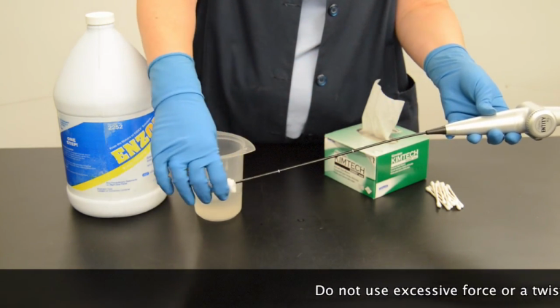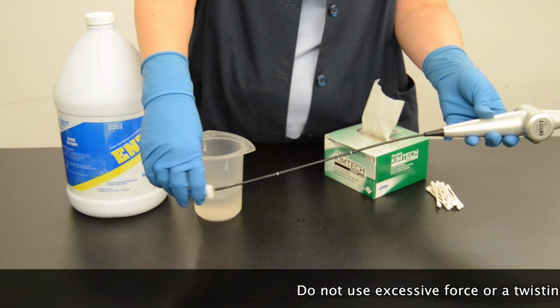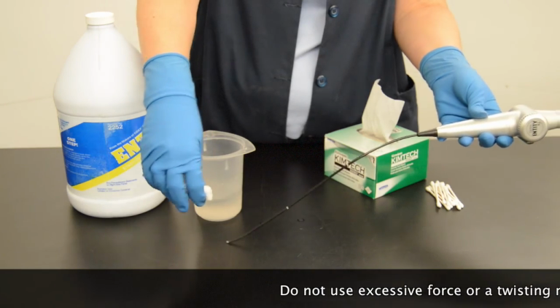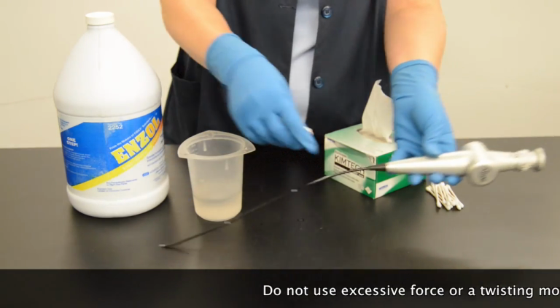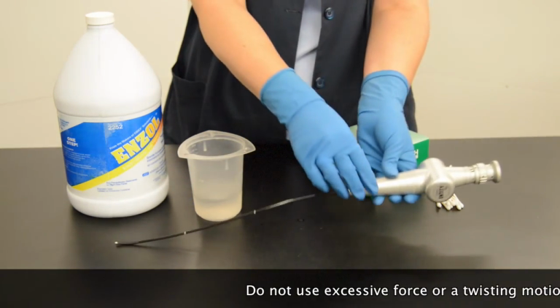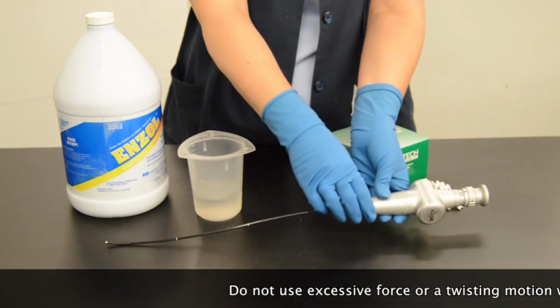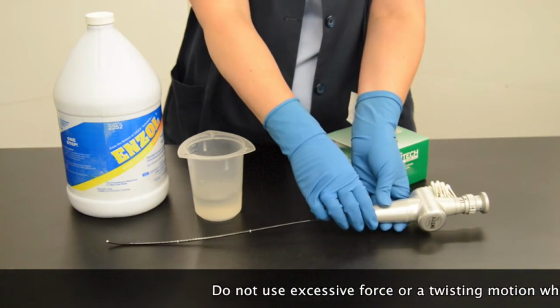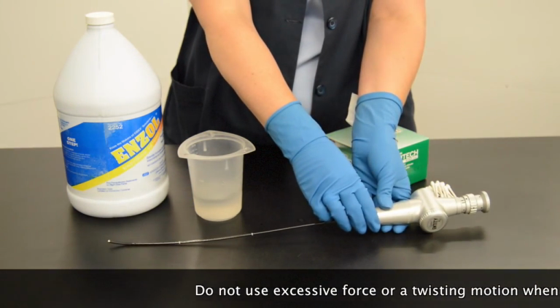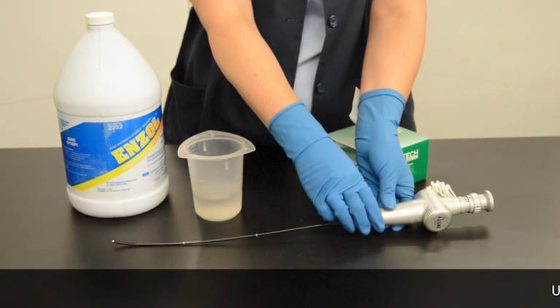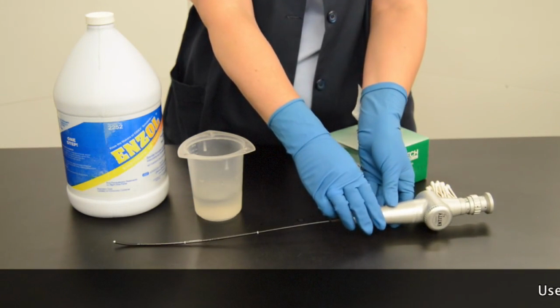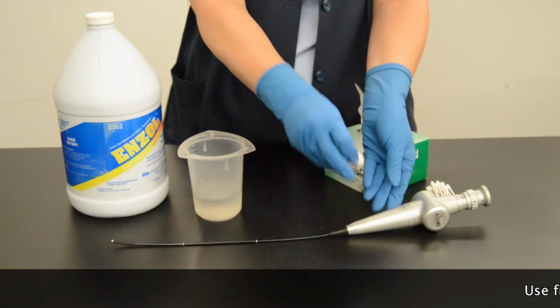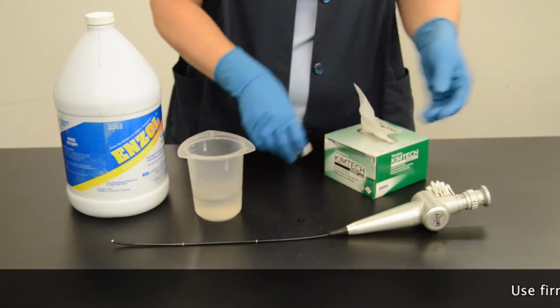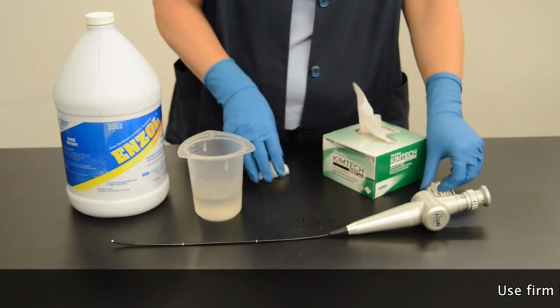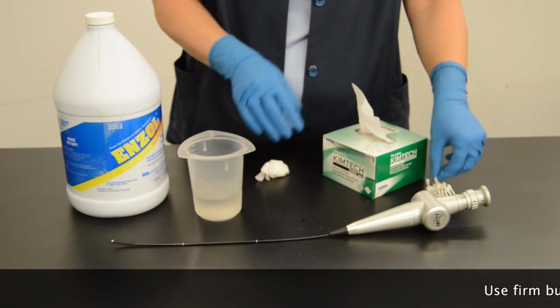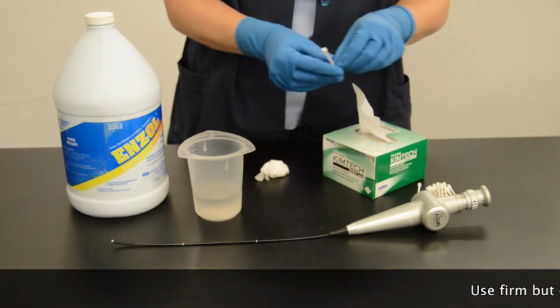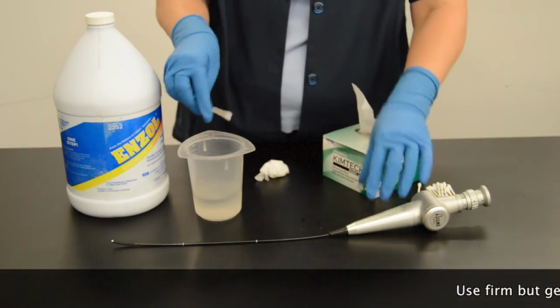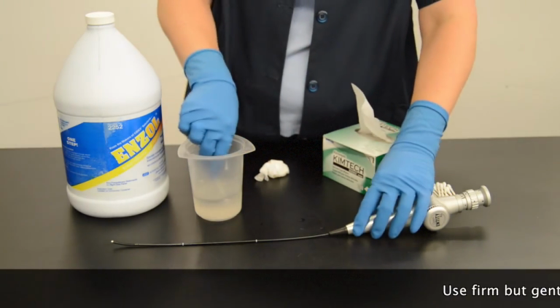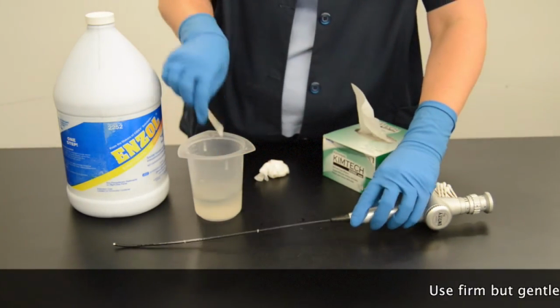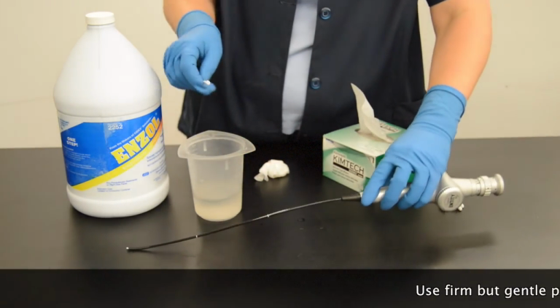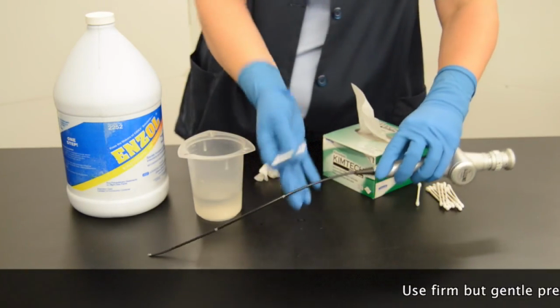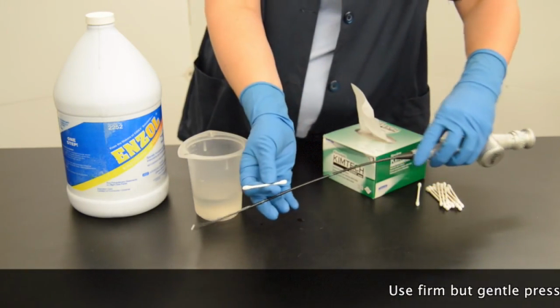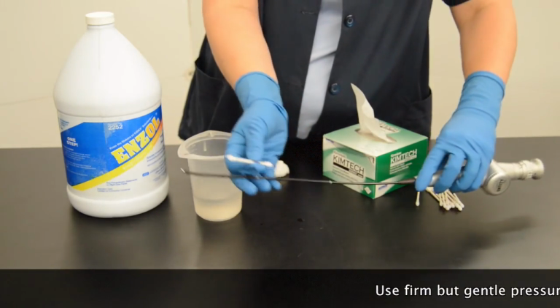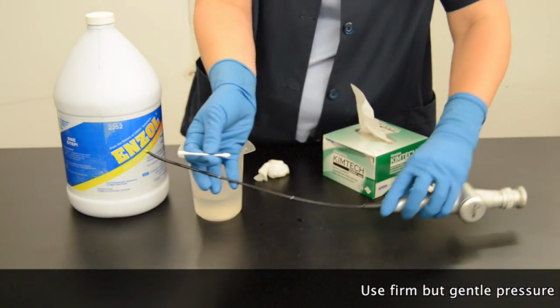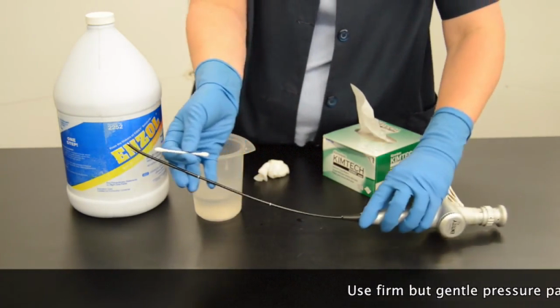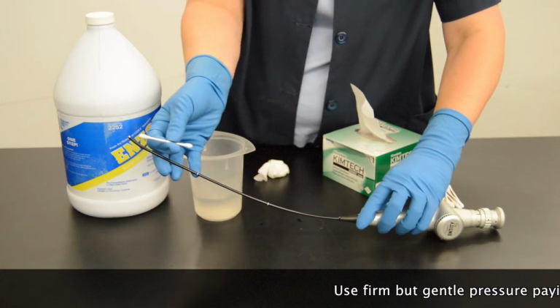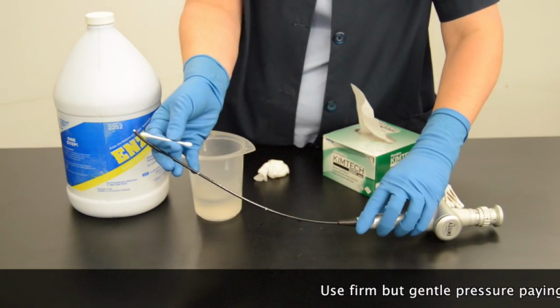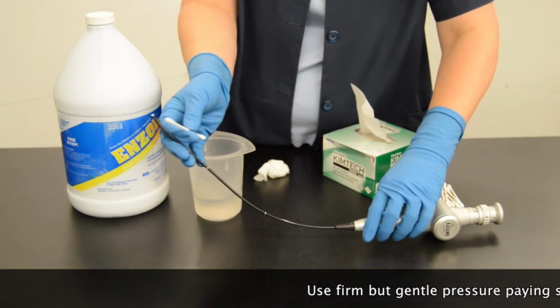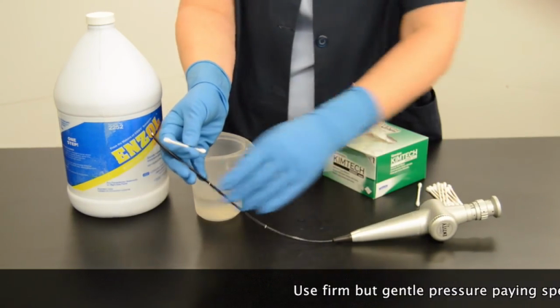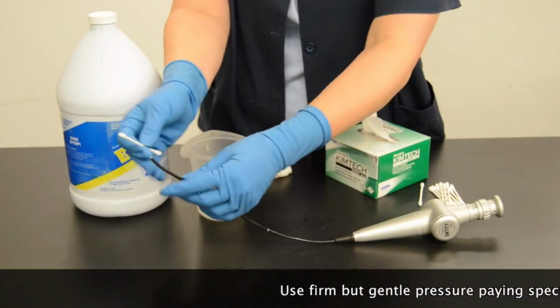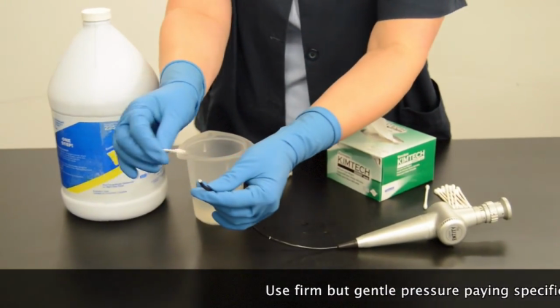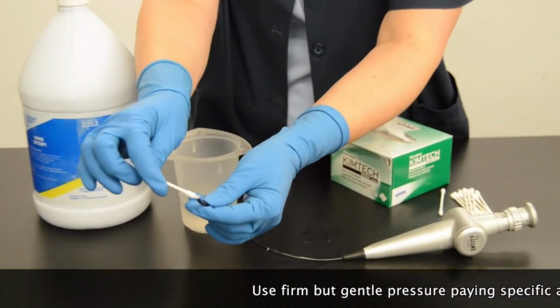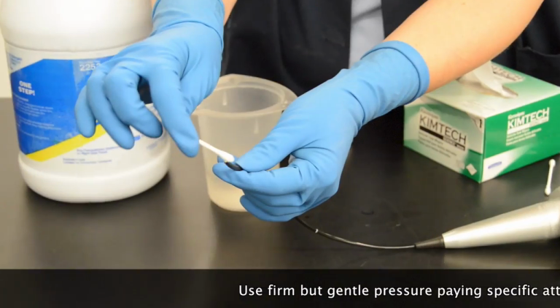Gently wipe all debris from the insertion tube and distal tip using a soft, lint-free cloth and water to which you have added a low-sudsing detergent, diluted in accordance with the detergent manufacturer's instructions.